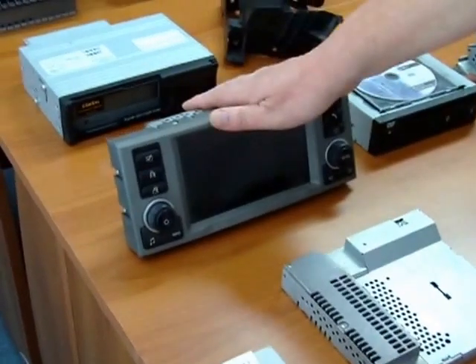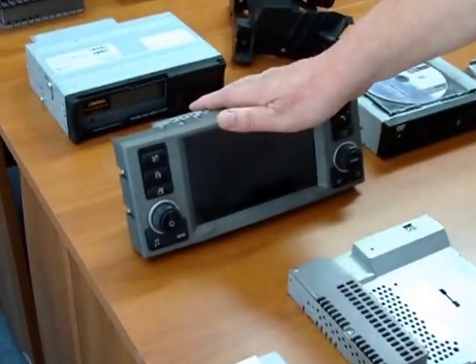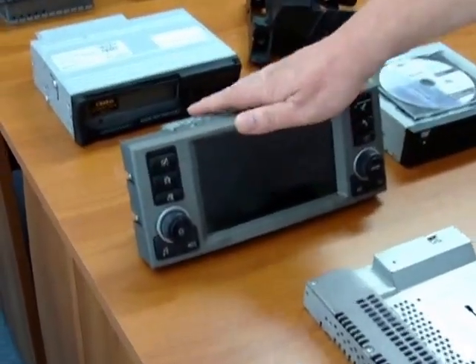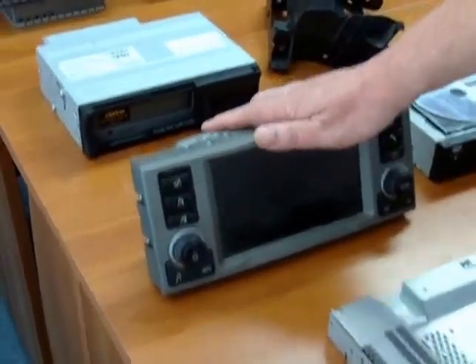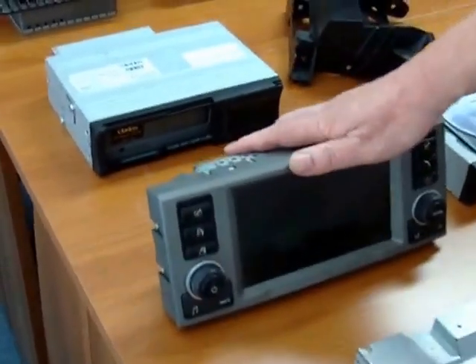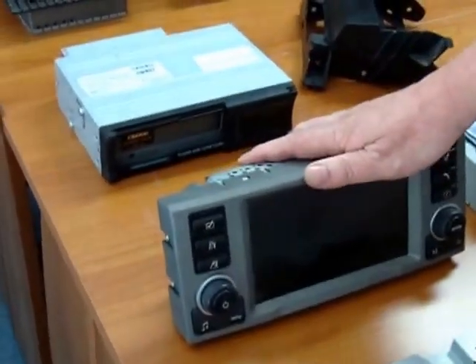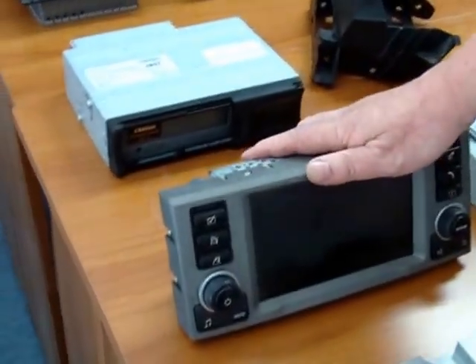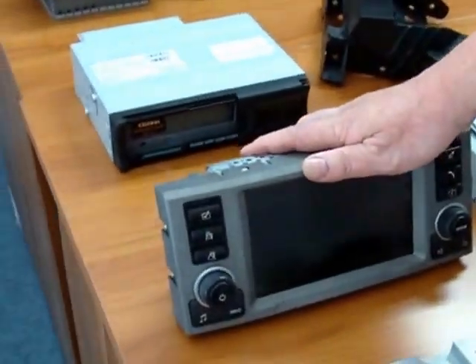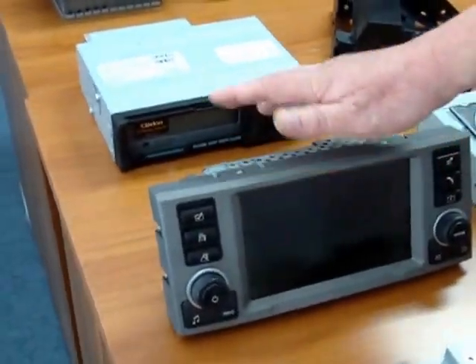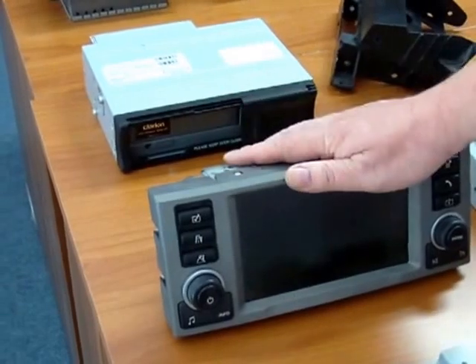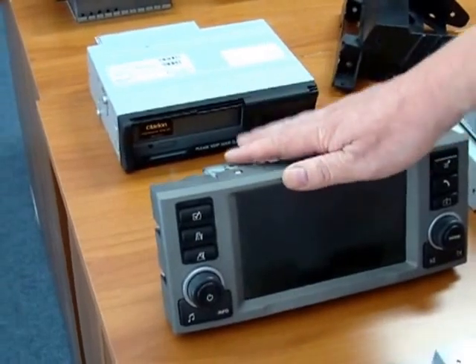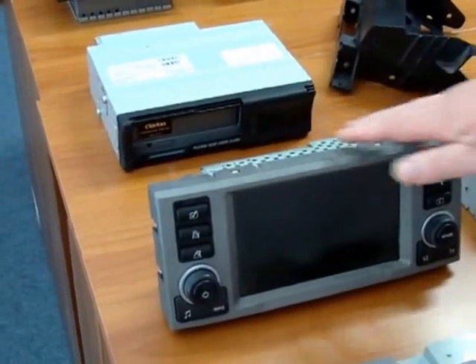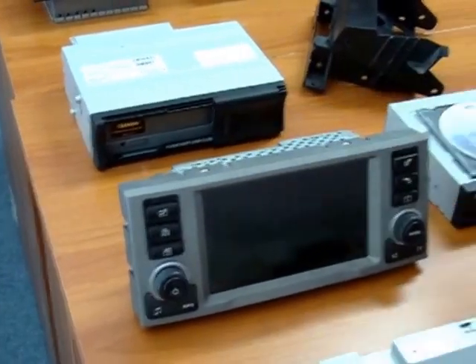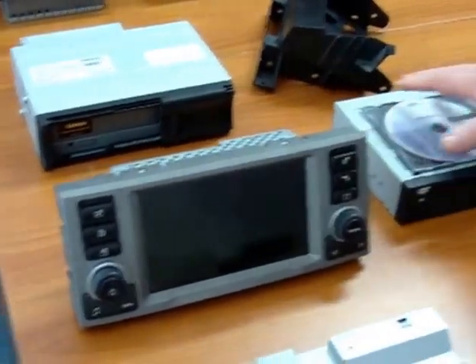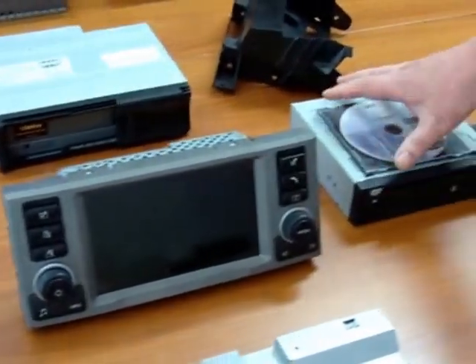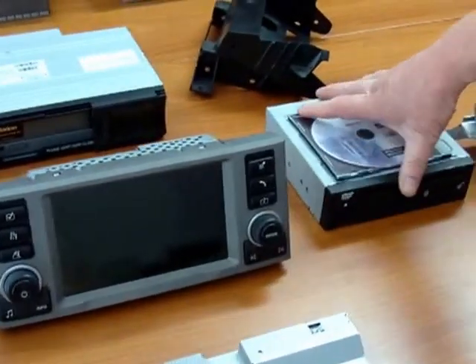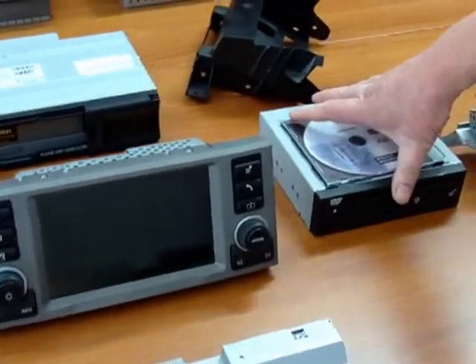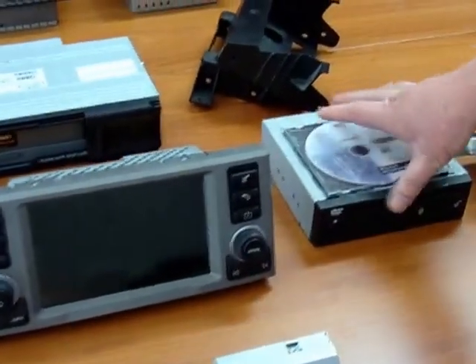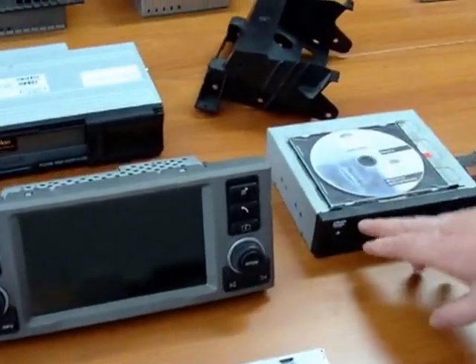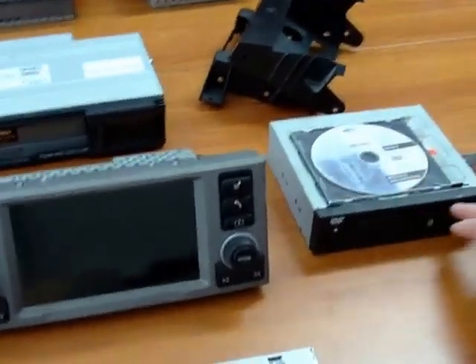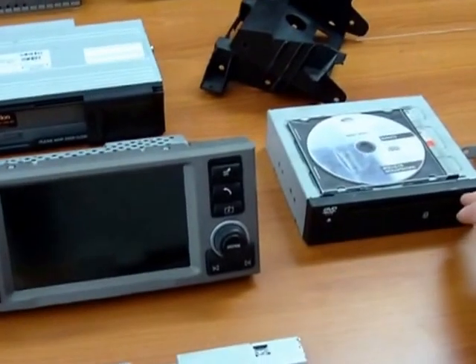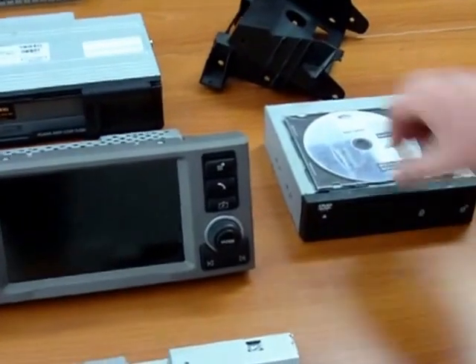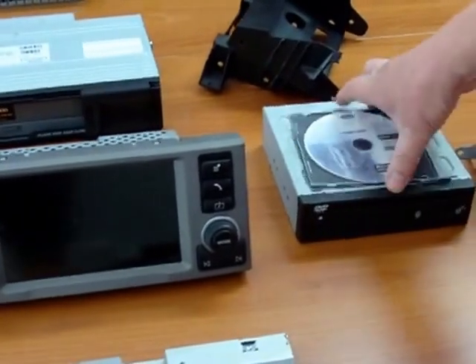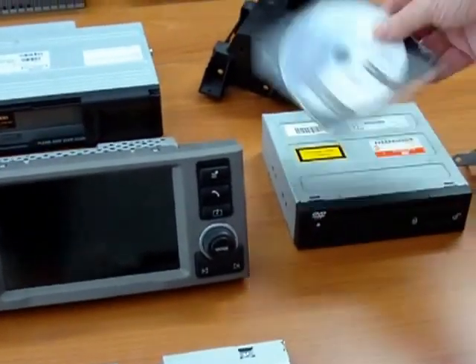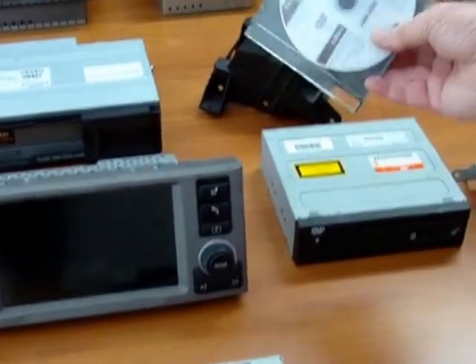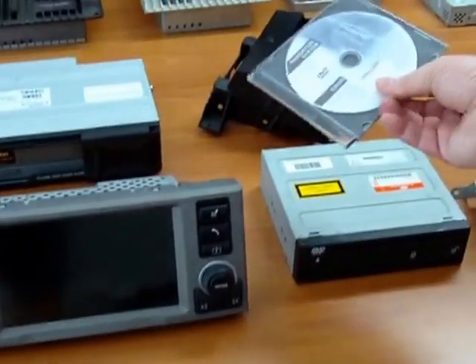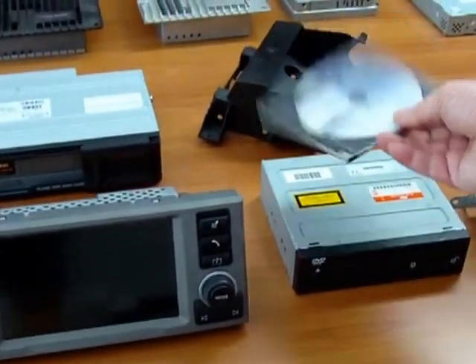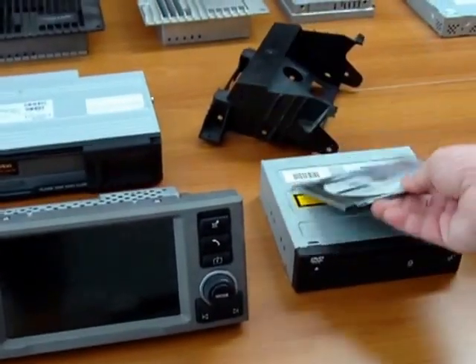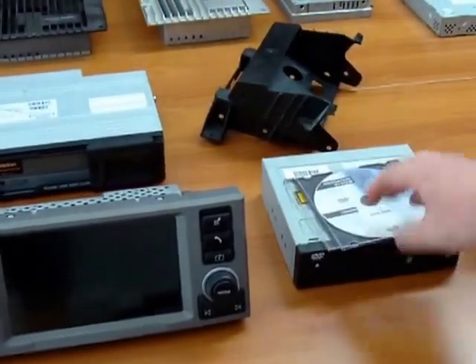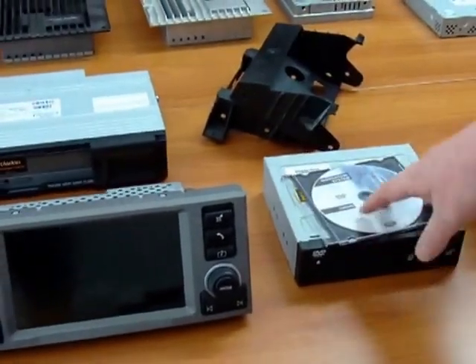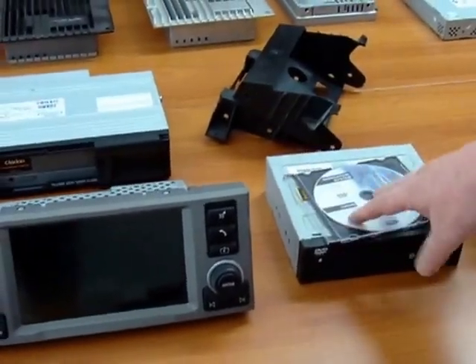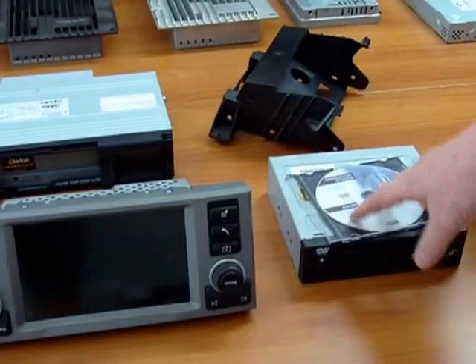Part of the job of the screen is to provide satellite navigation, and in order to do this they have to fit in the boot of the car a computer unit with a DVD drive that takes the maps in the form of a DVD that's loaded onto it.